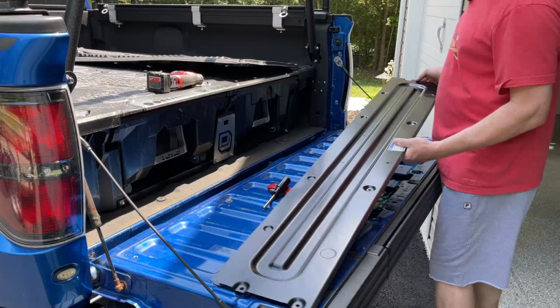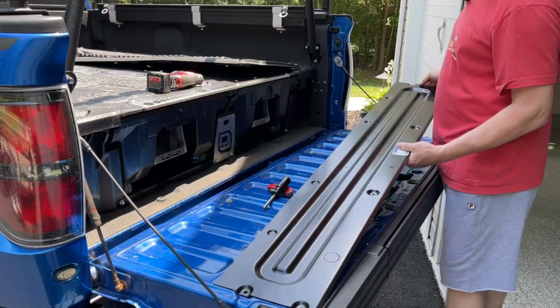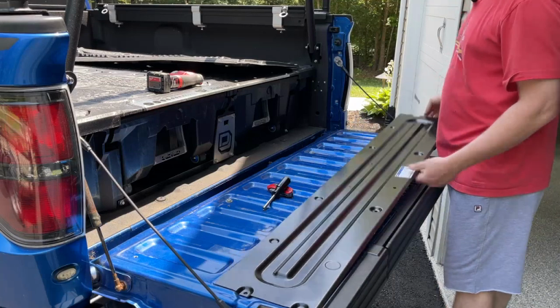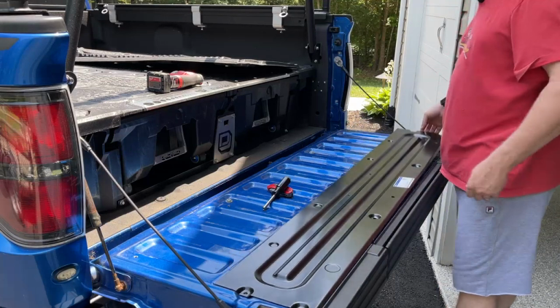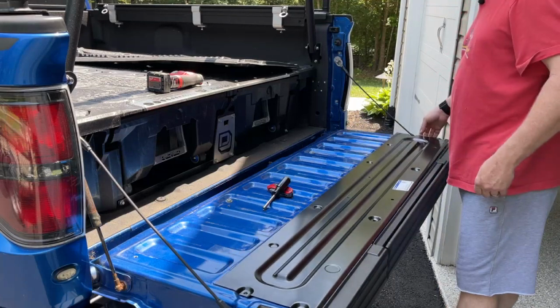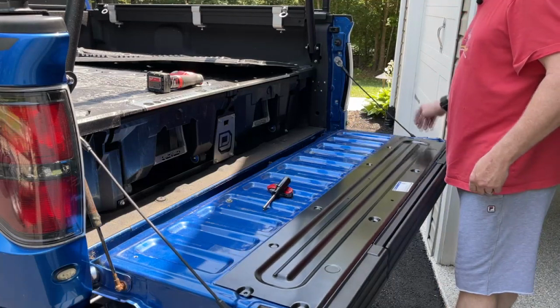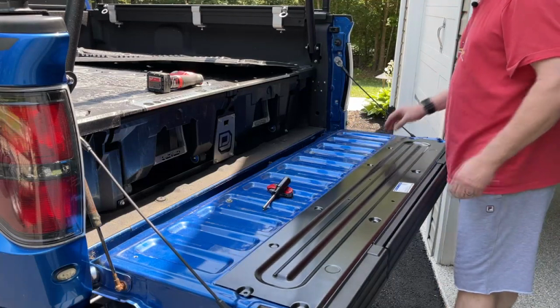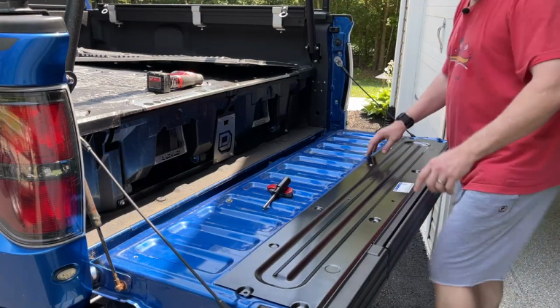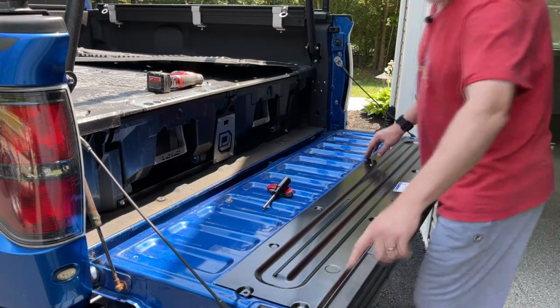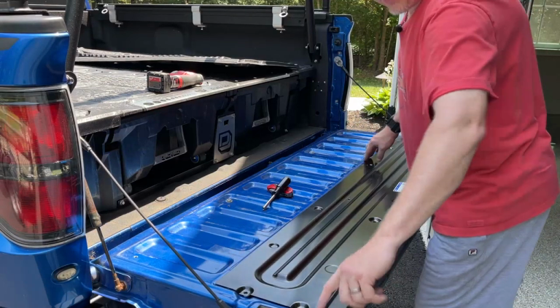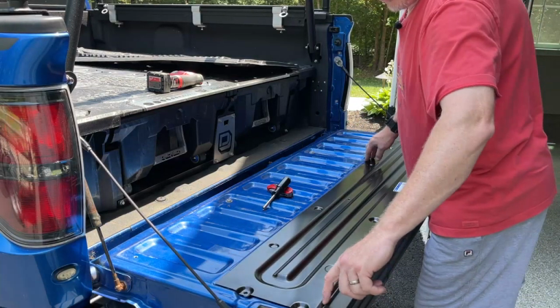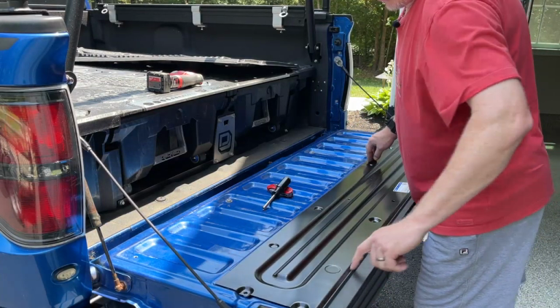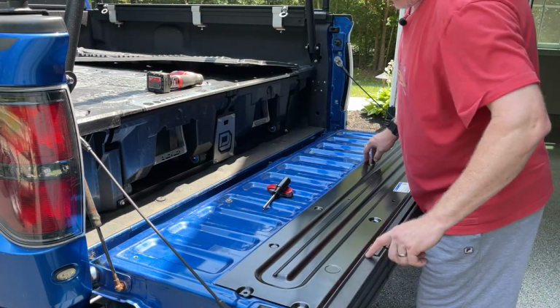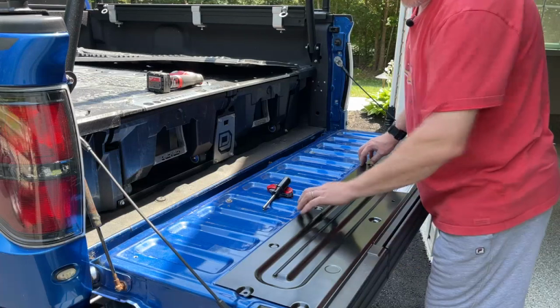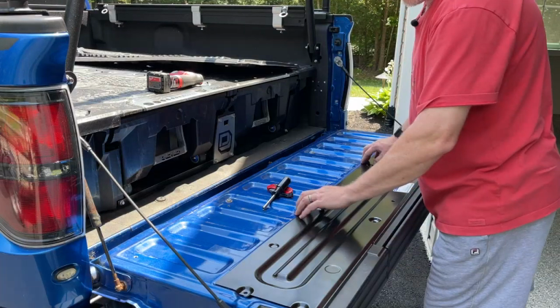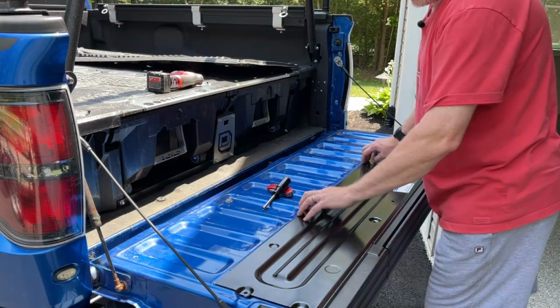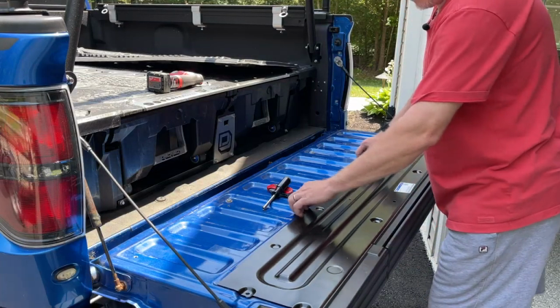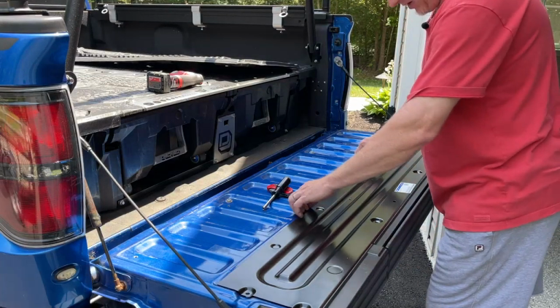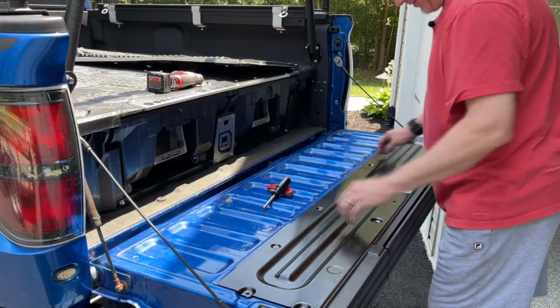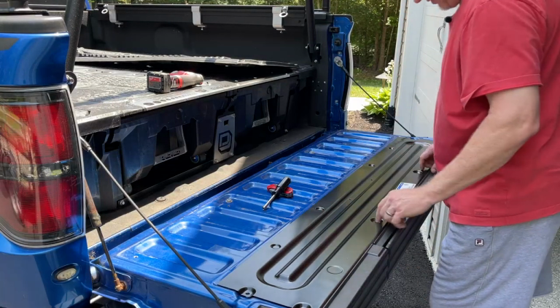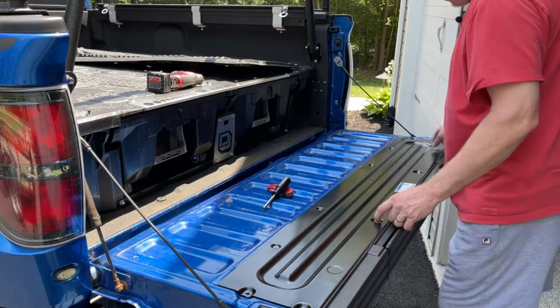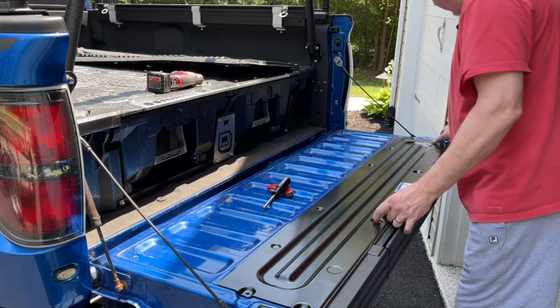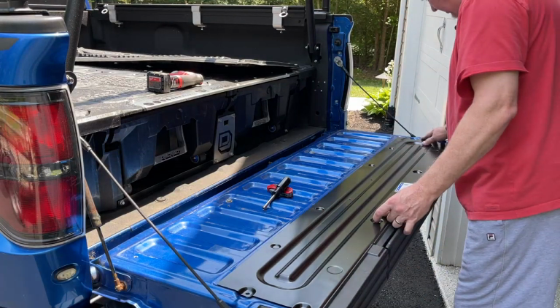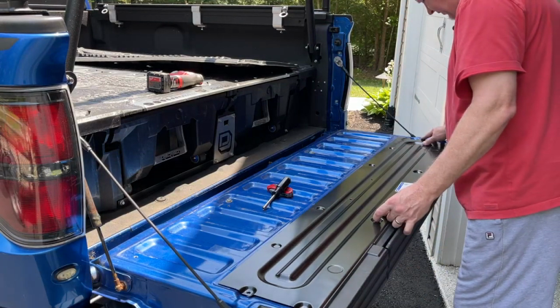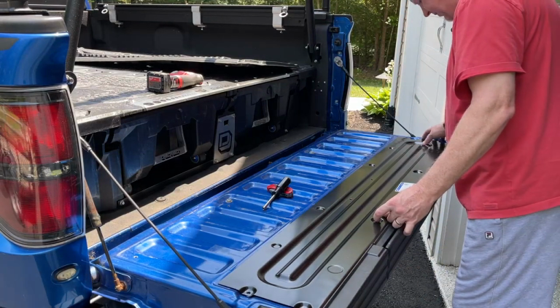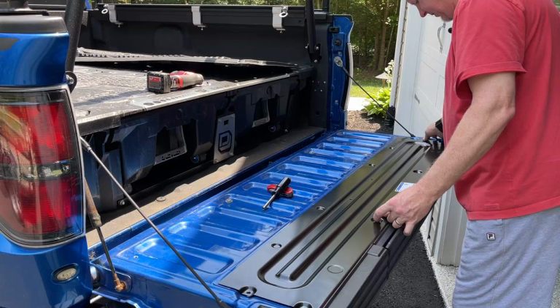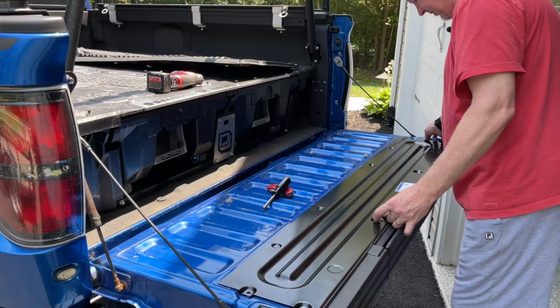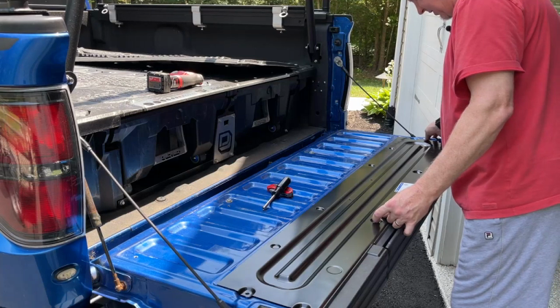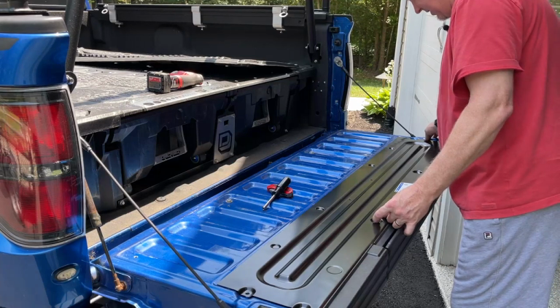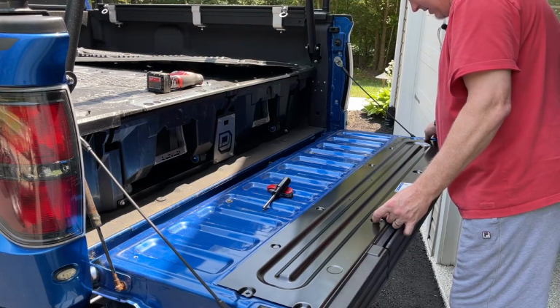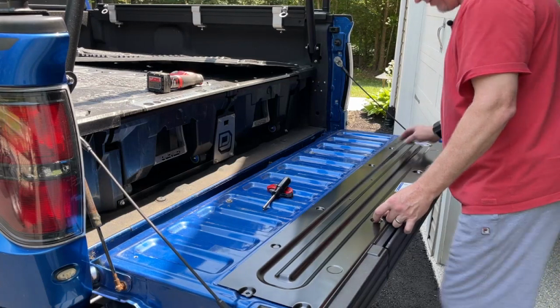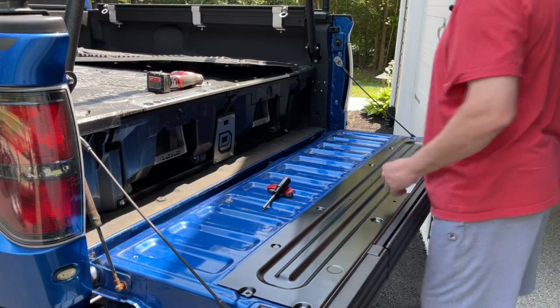Very simple. Take your metal and make sure that this lip gets under this little ridge. You'll see what I'm talking about when you go to do it yourself. Line up the screw holes.